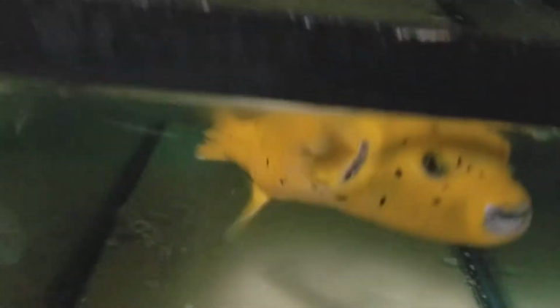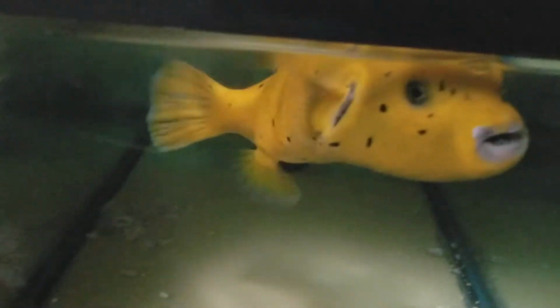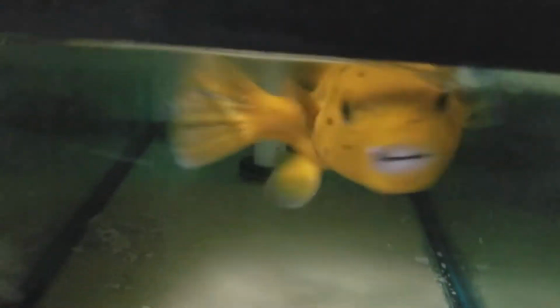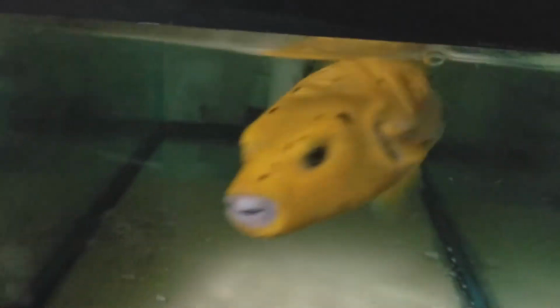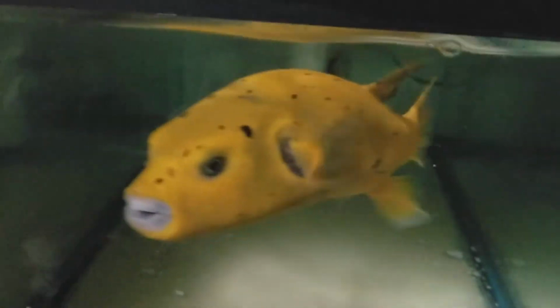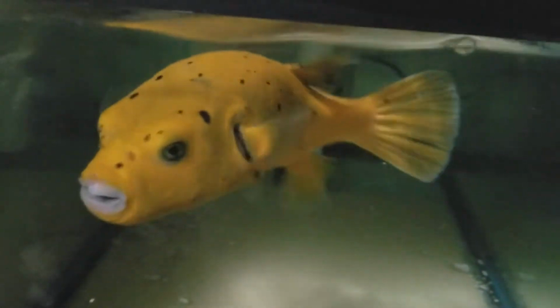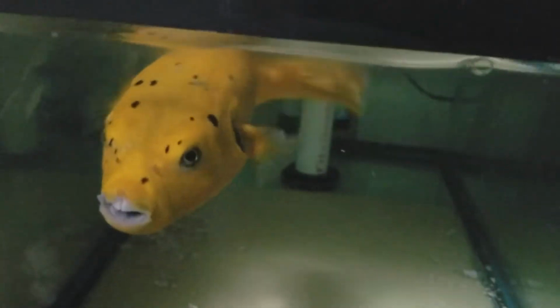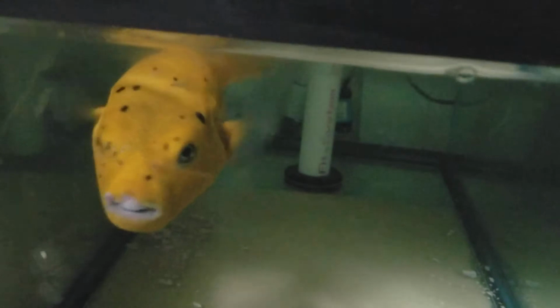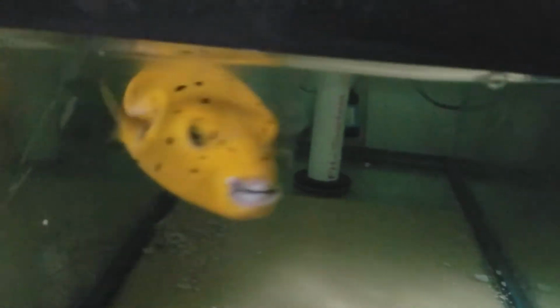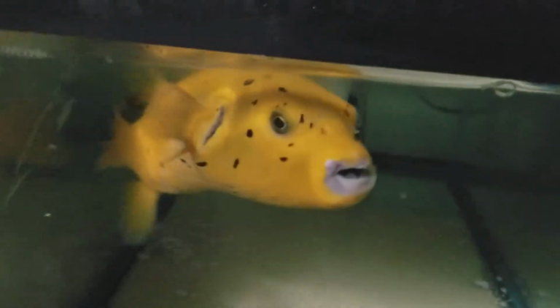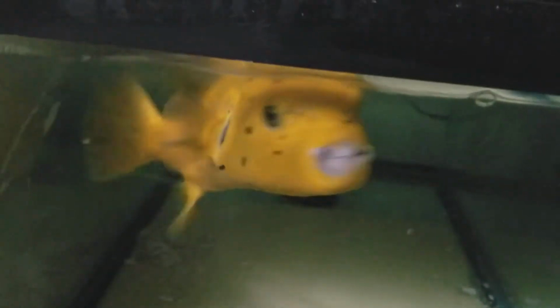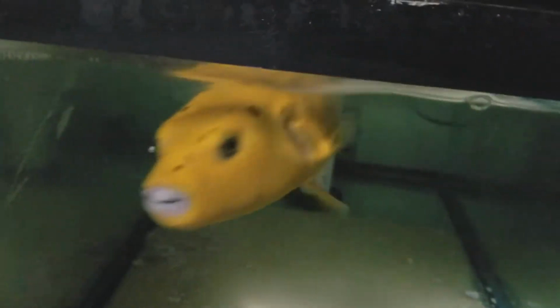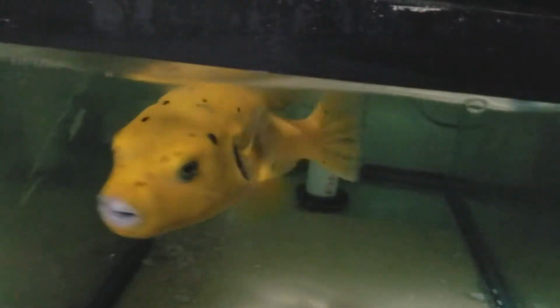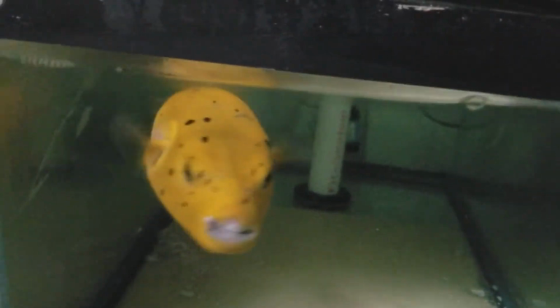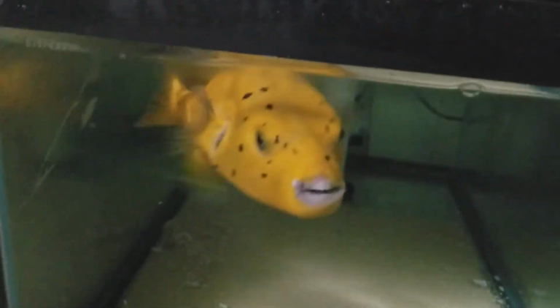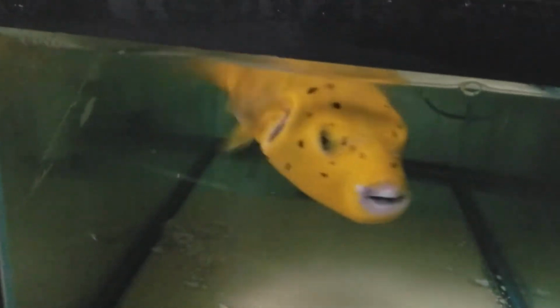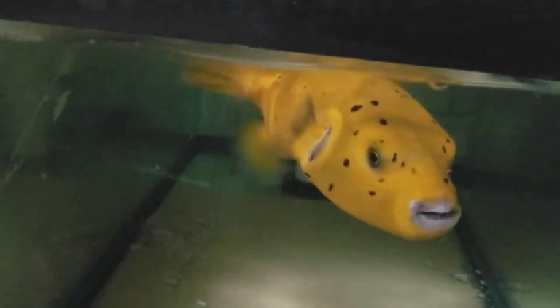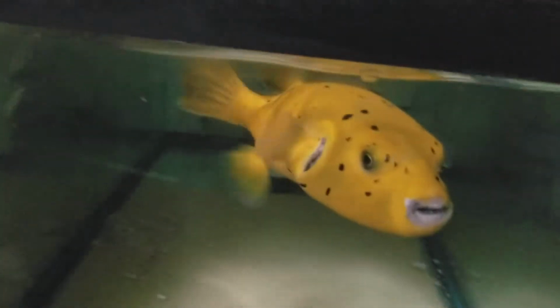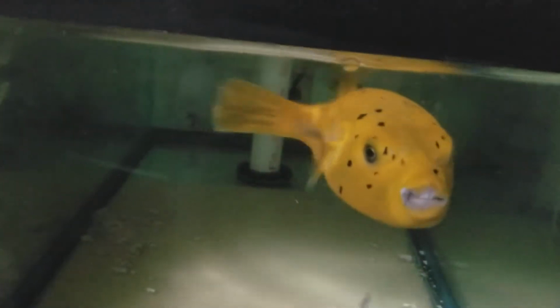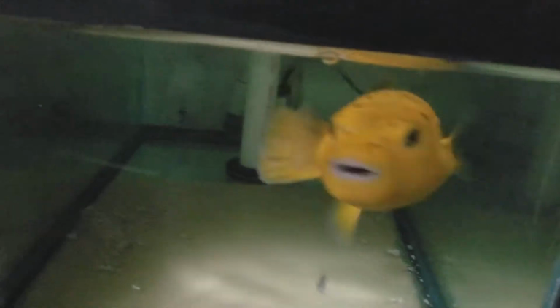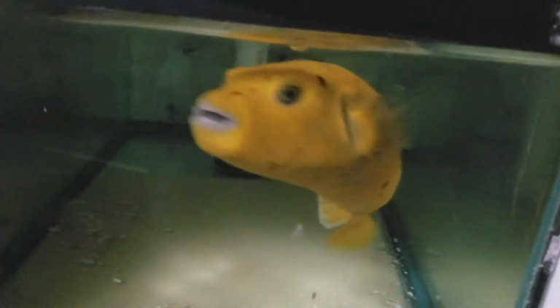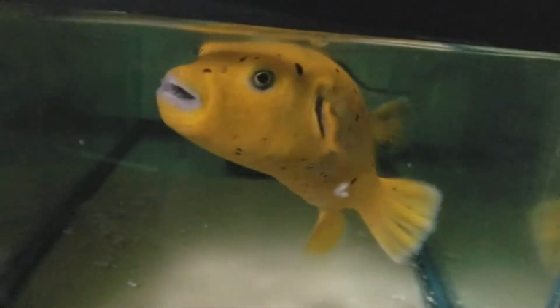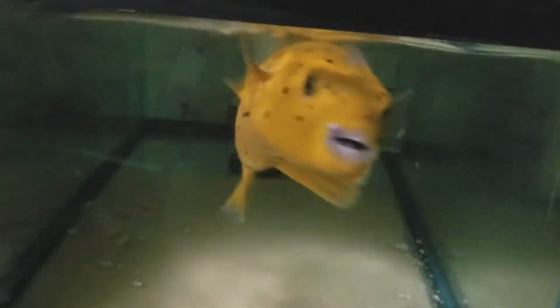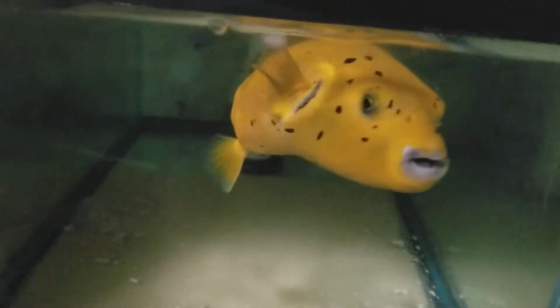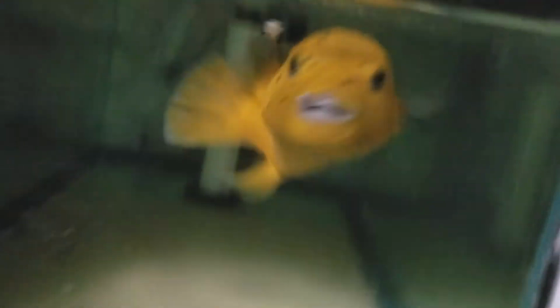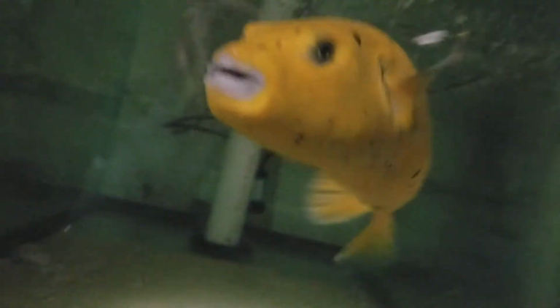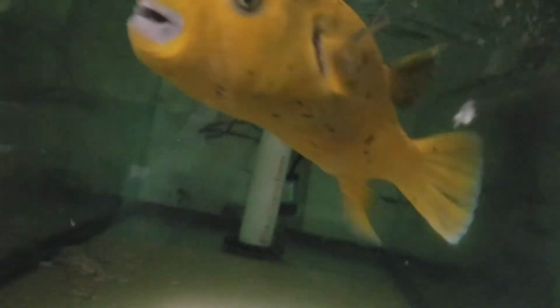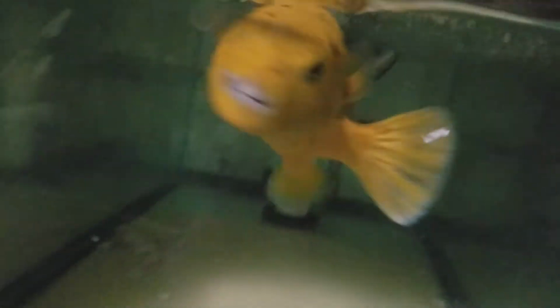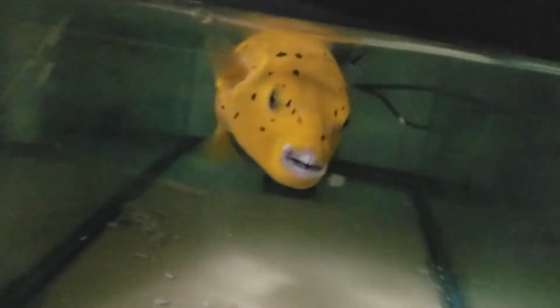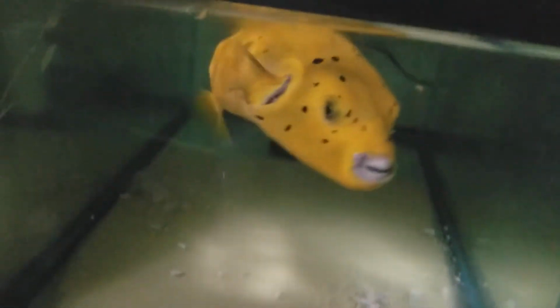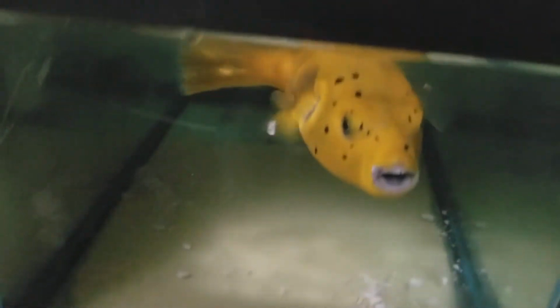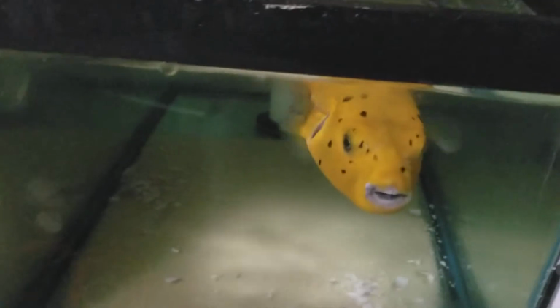Absolutely gorgeous. Golden belly. Solid golden puffer.